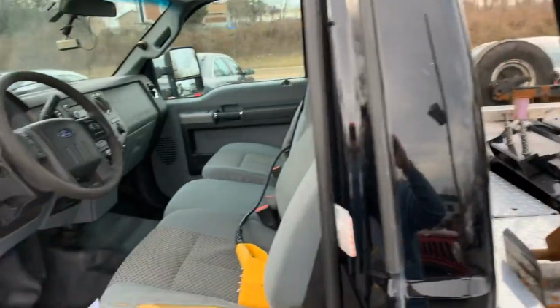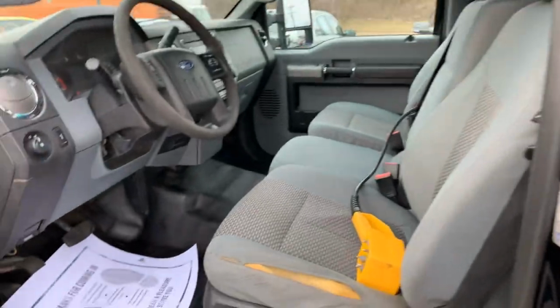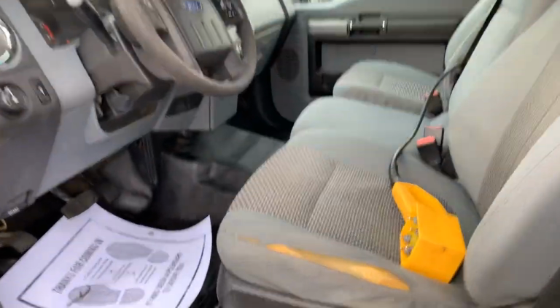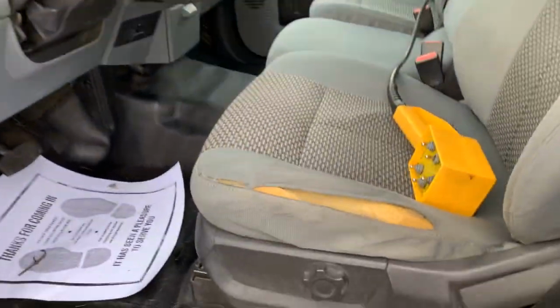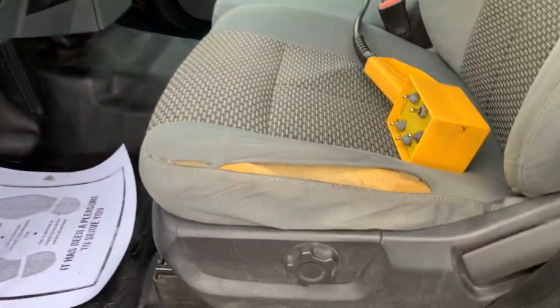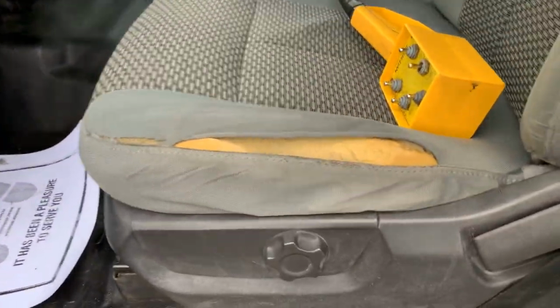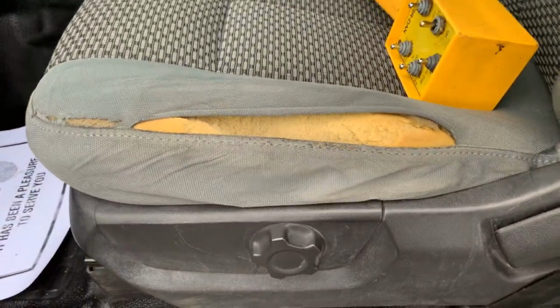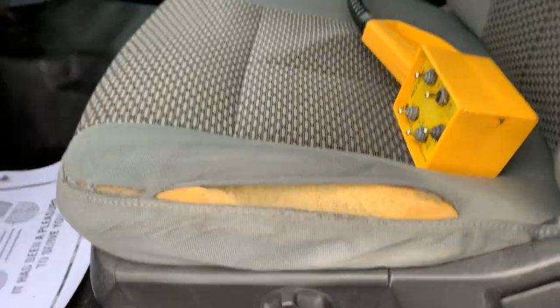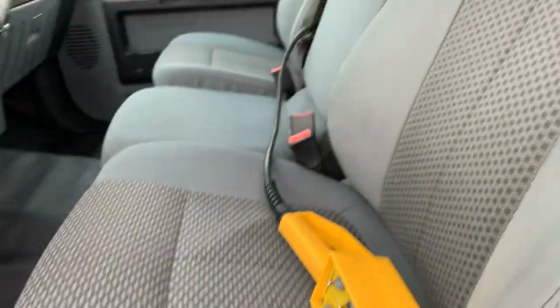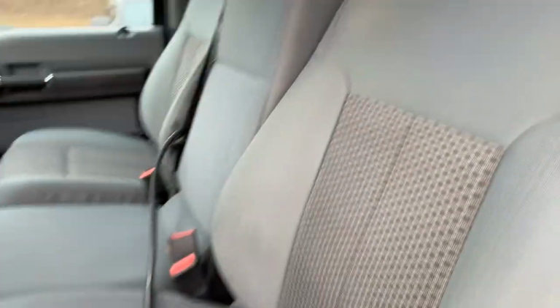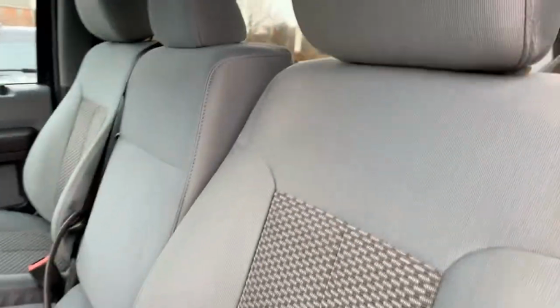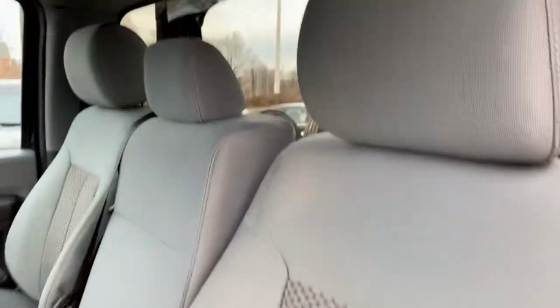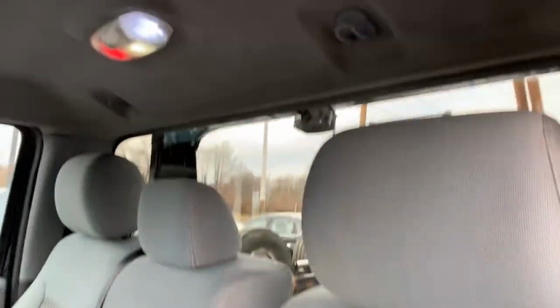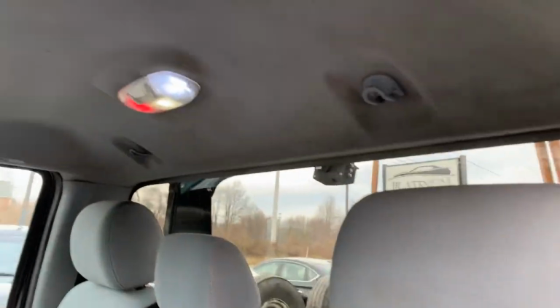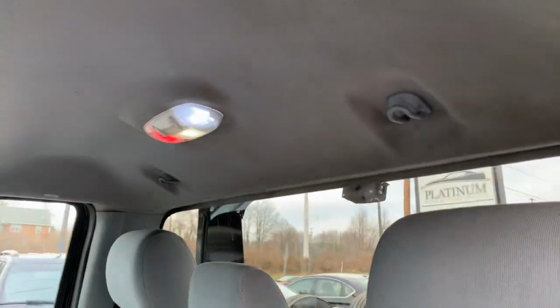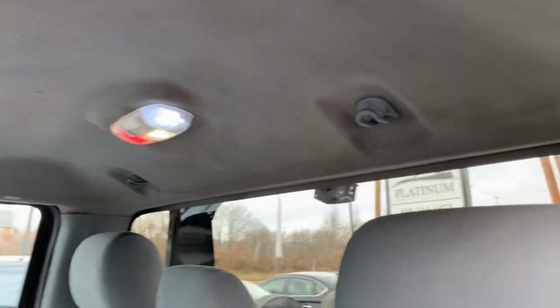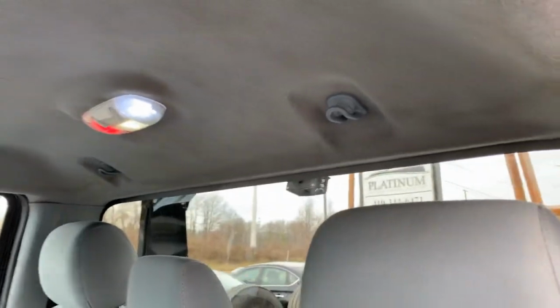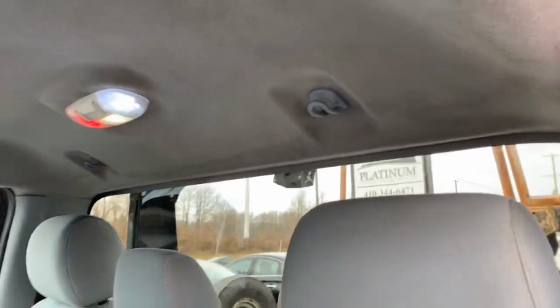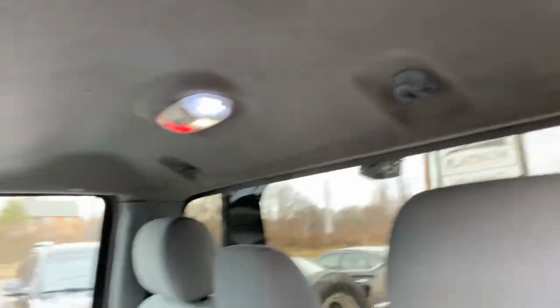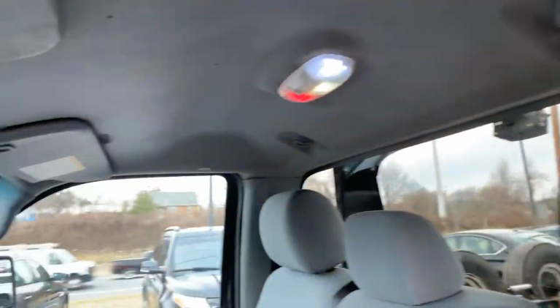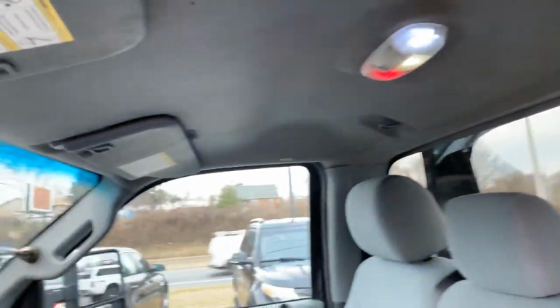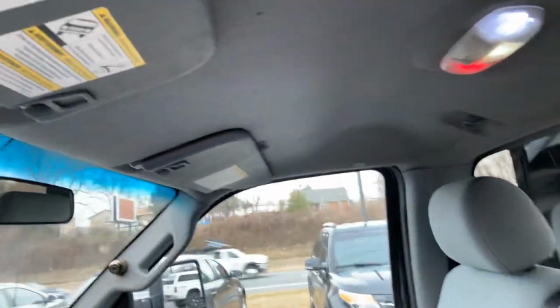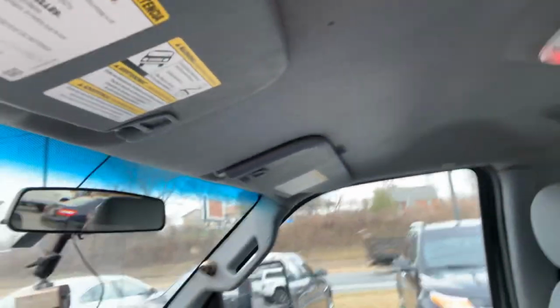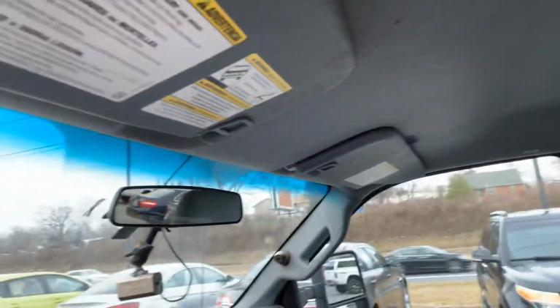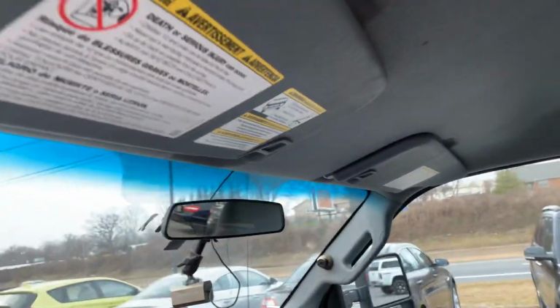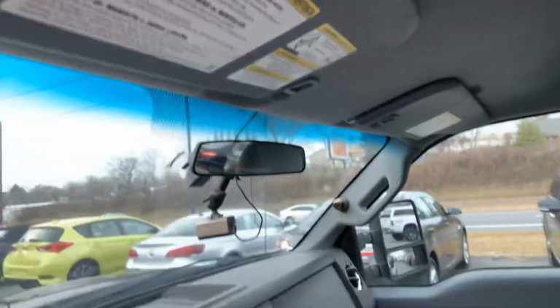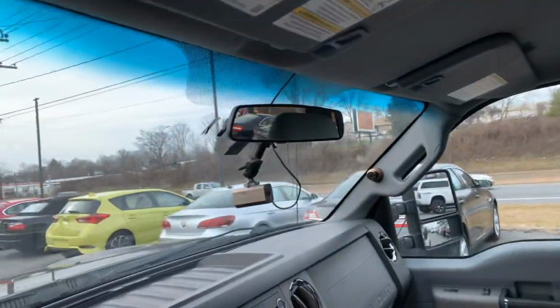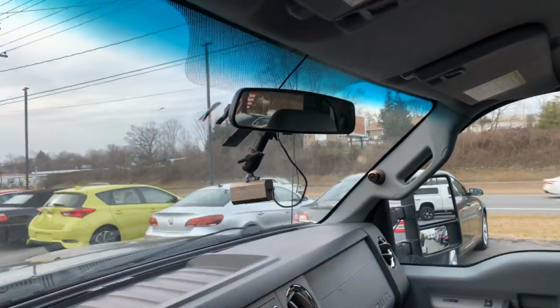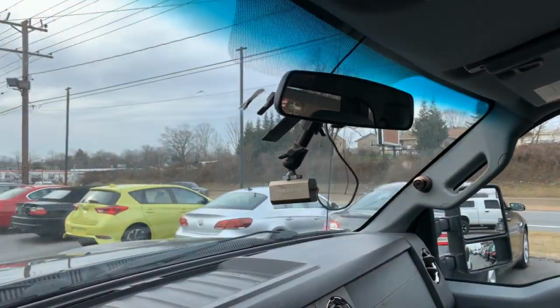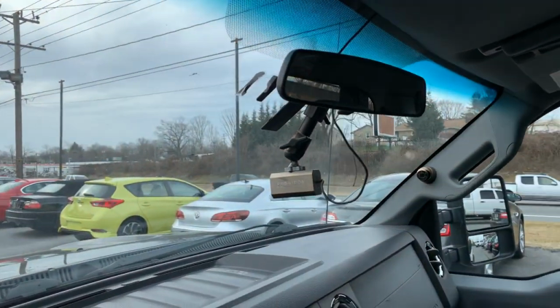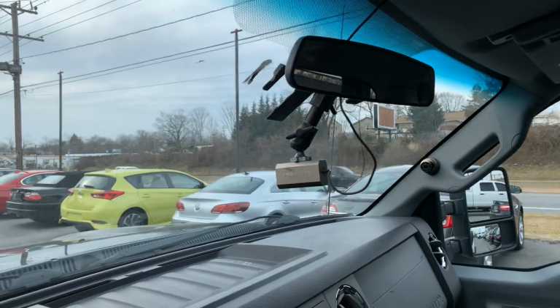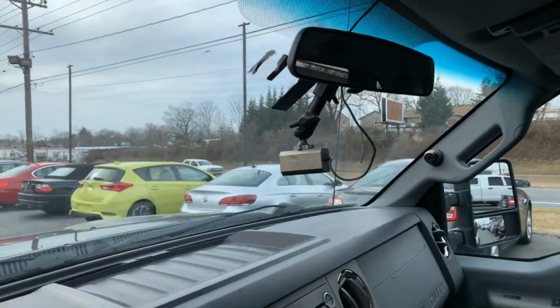The interior does have a rip in the seat, but outside of that the interior itself is clean. The headliner is nice with no real water marking, nothing leaking. This is the dash cam that also ties into the DVR system.